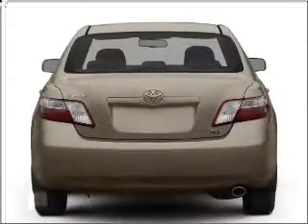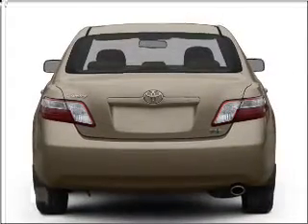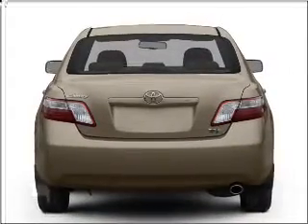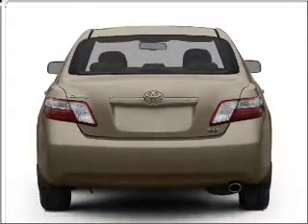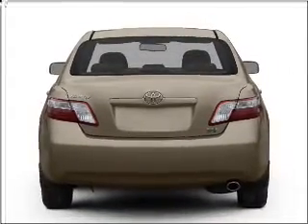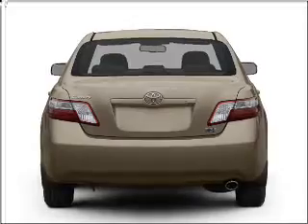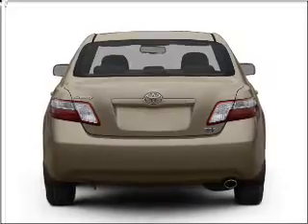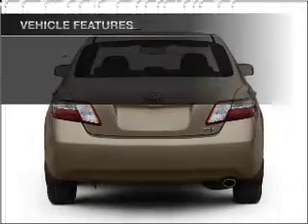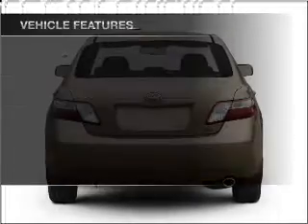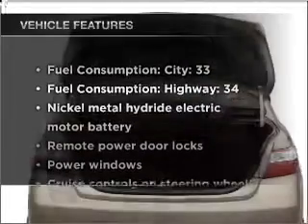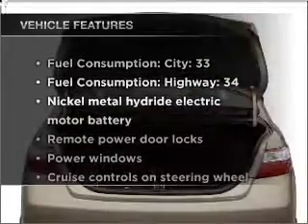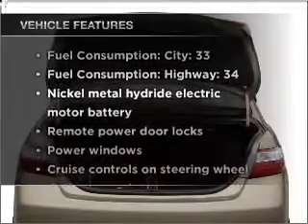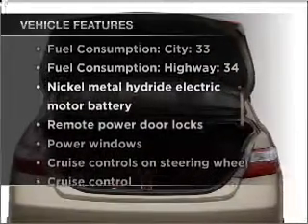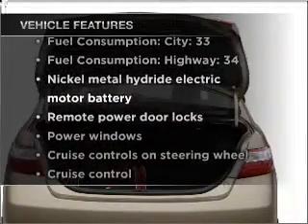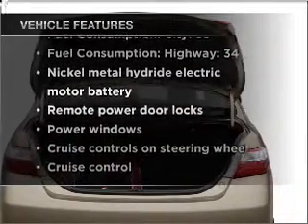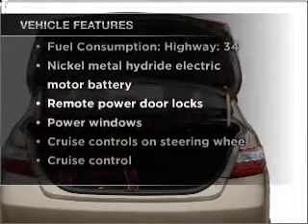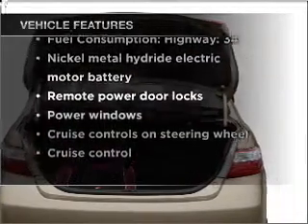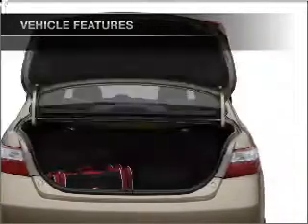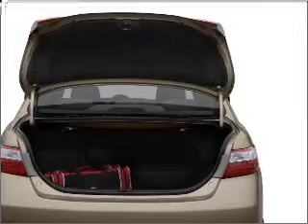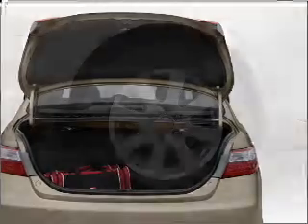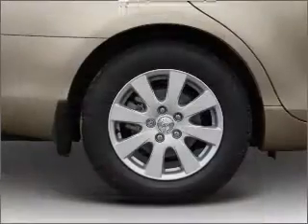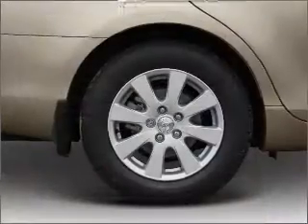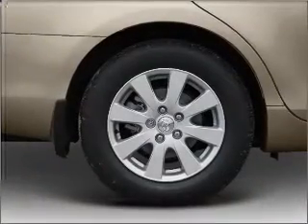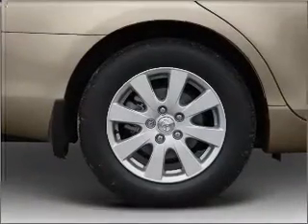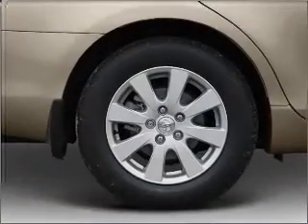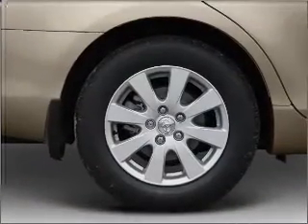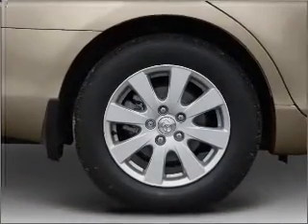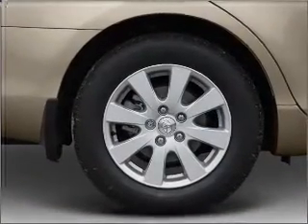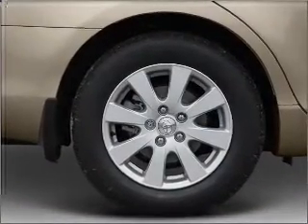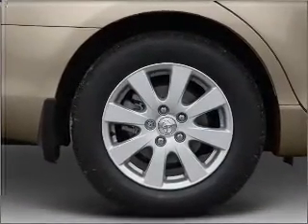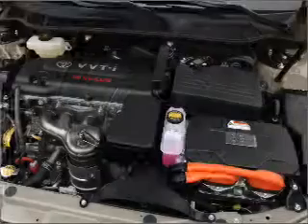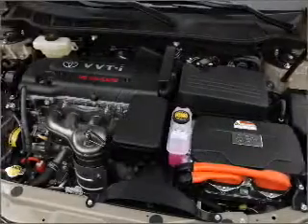Anti-lock brakes help you bring your vehicle to a safe stop. Plus, enjoy these notable features that are included in this vehicle: air conditioning, power door locks, power windows, power steering, cruise control, power mirrors, and AM-FM stereo with a CD player.